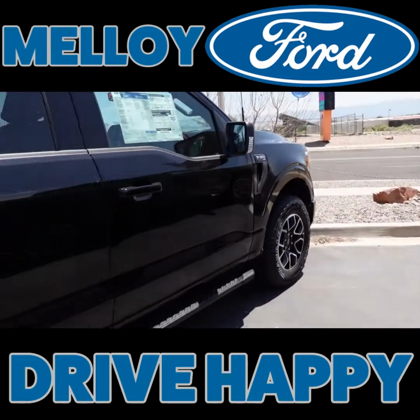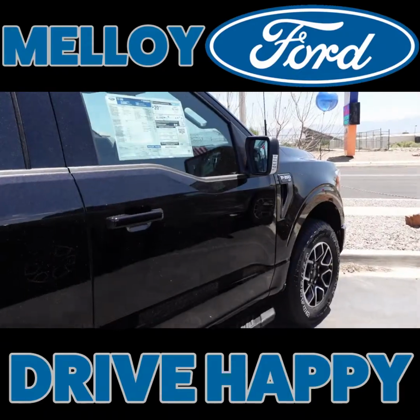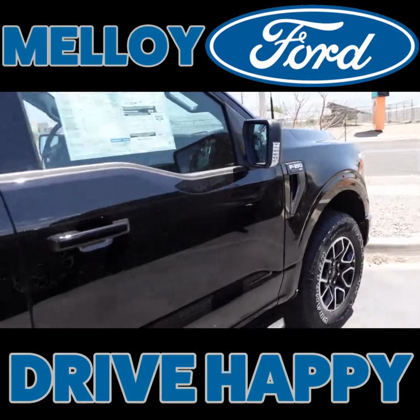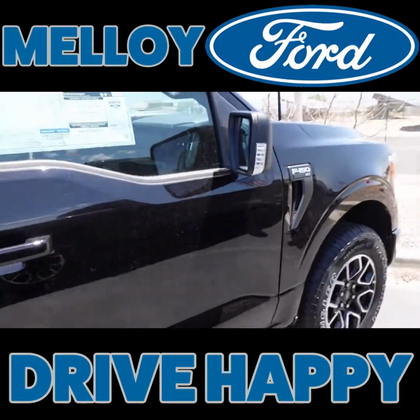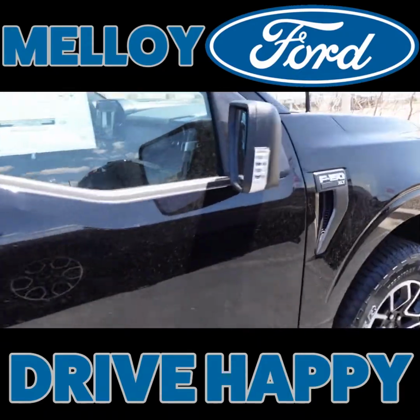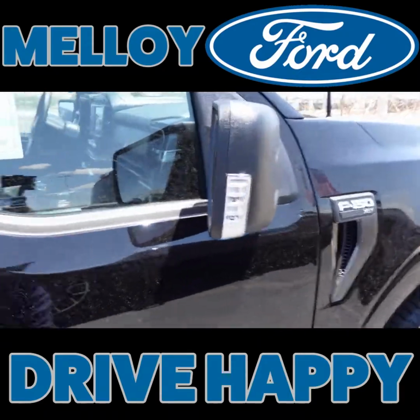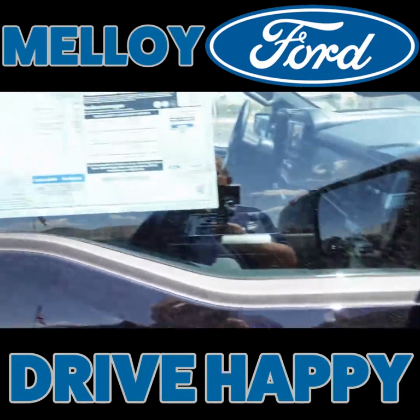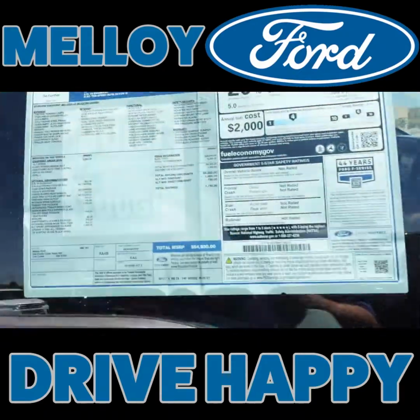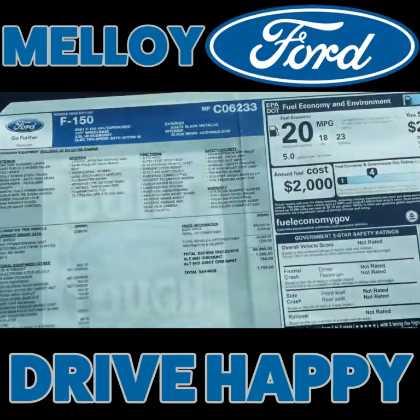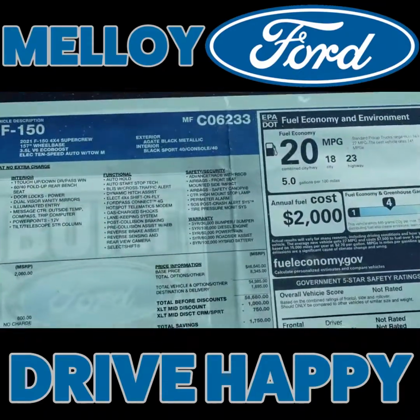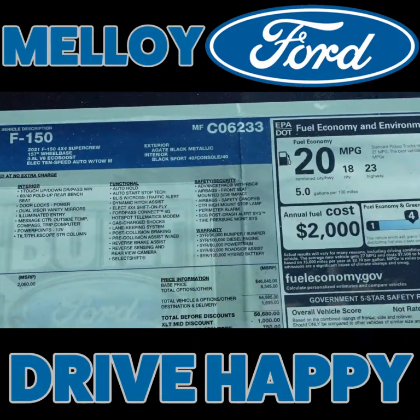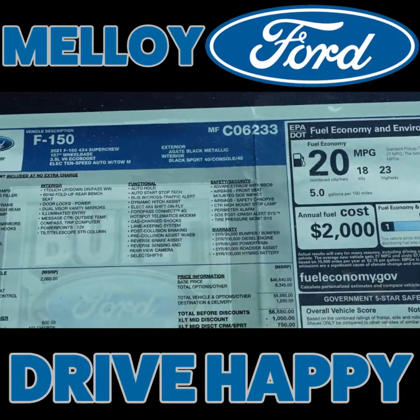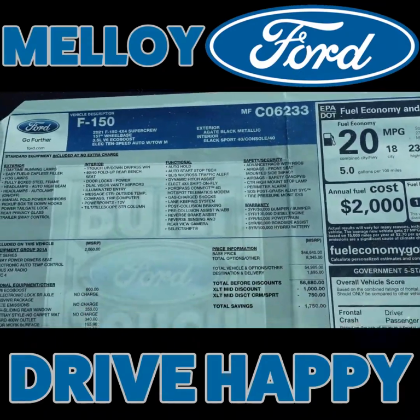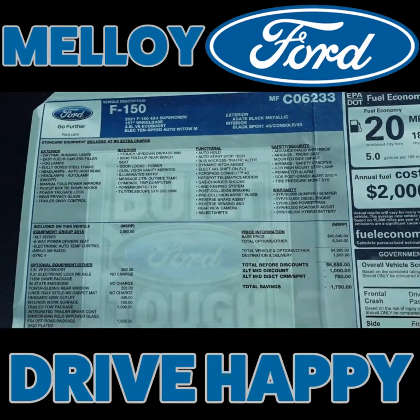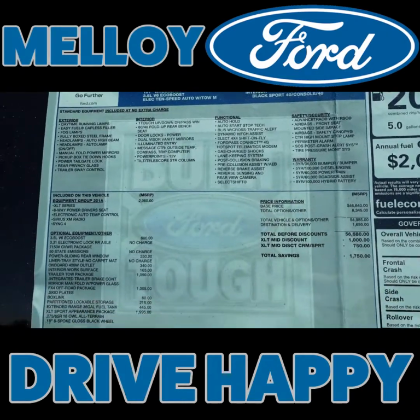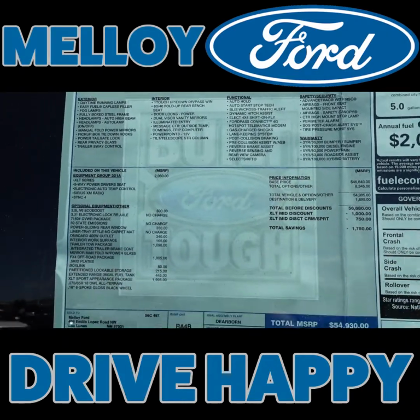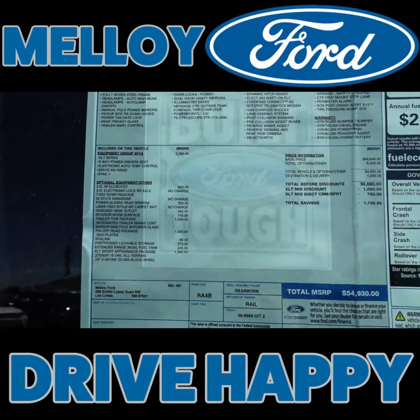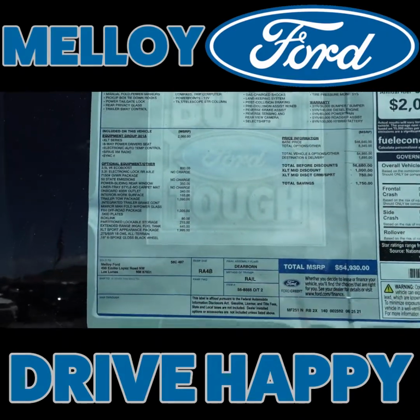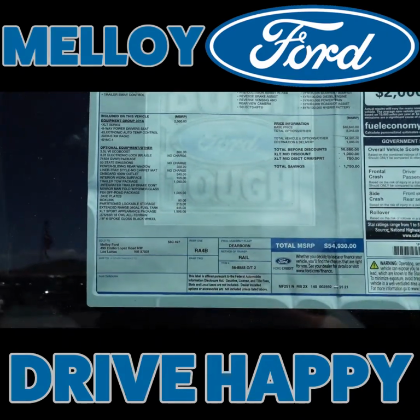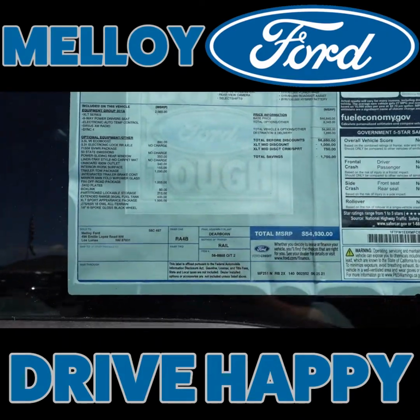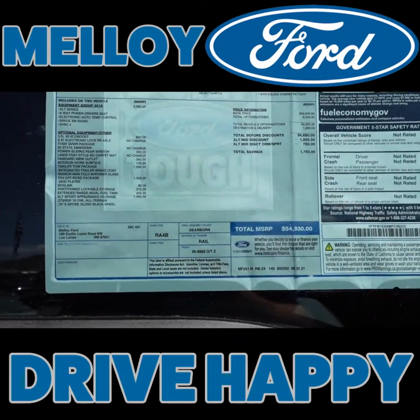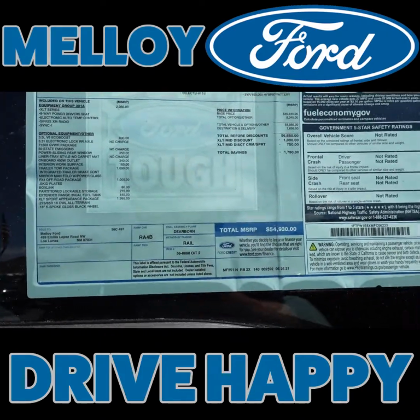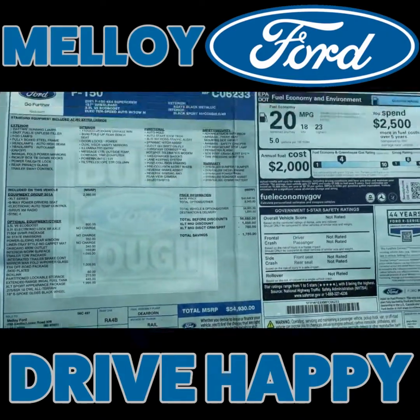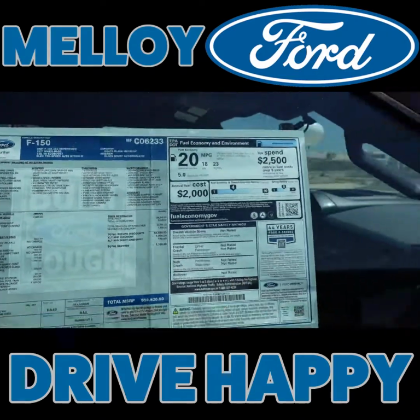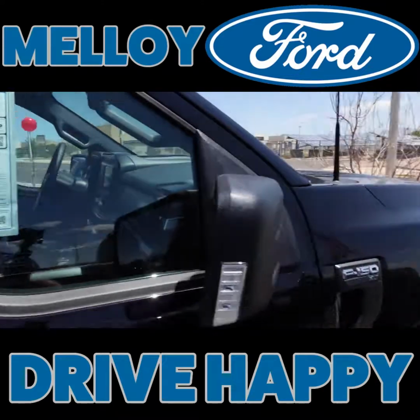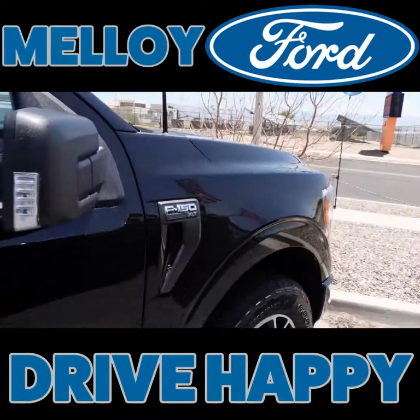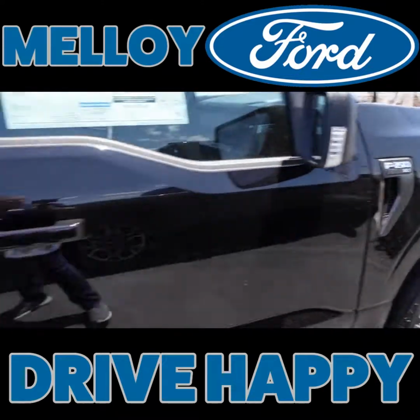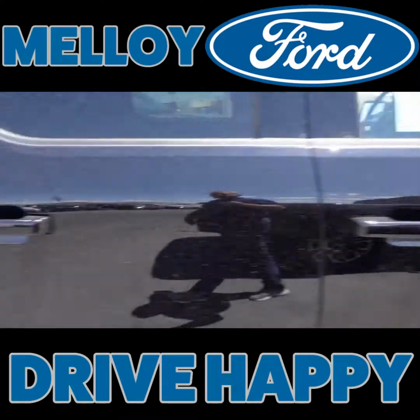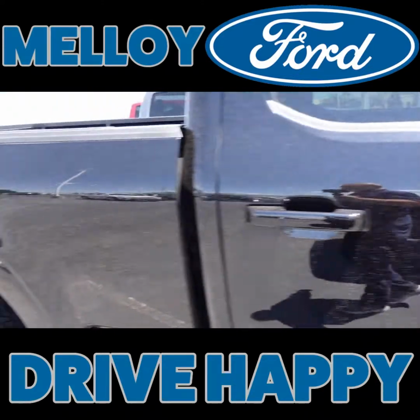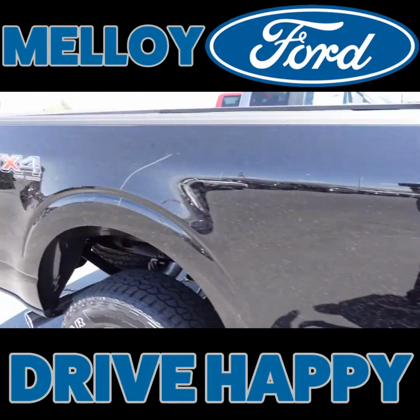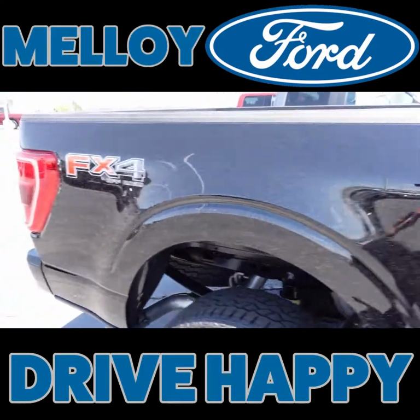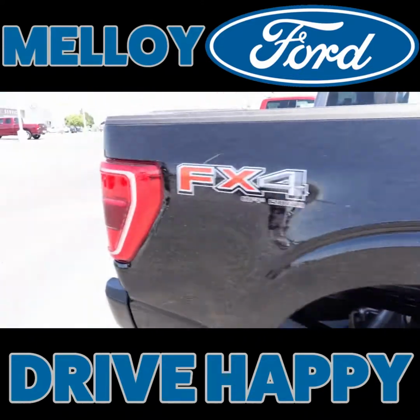Then we have this one. XLT model in agate black metallic. That one's got the 3.5 EcoBoost. So that's nice if you're looking for a black one. FX4 package.